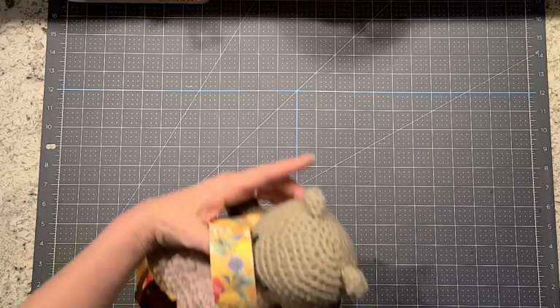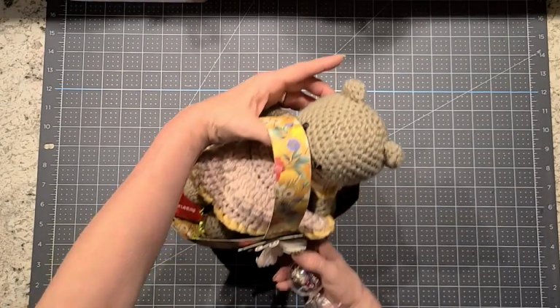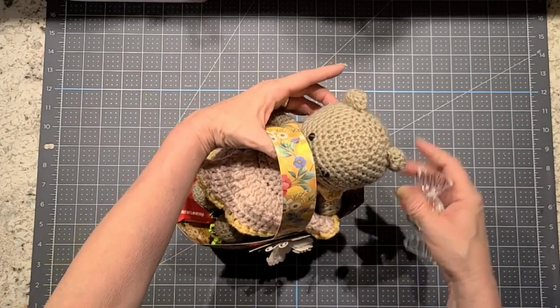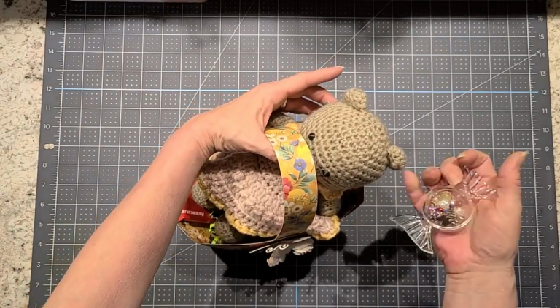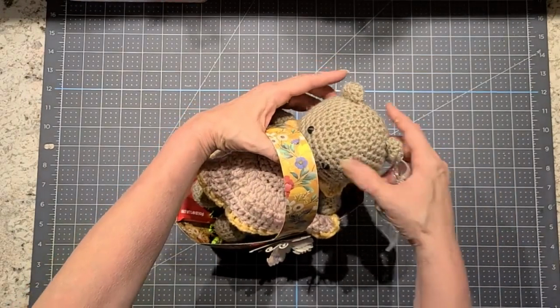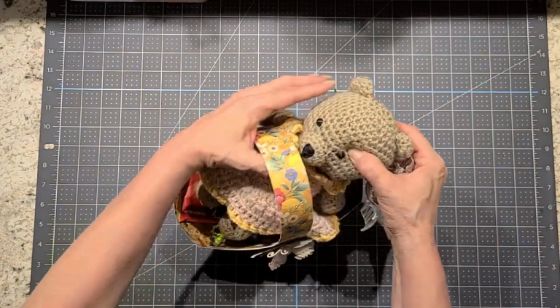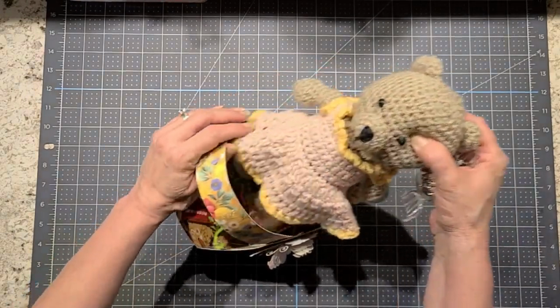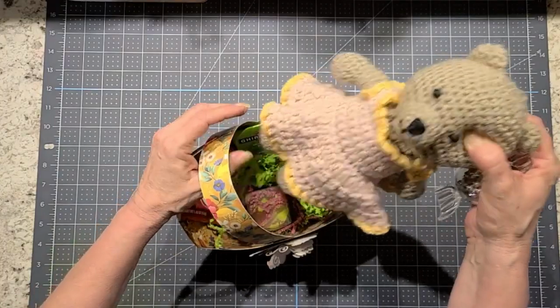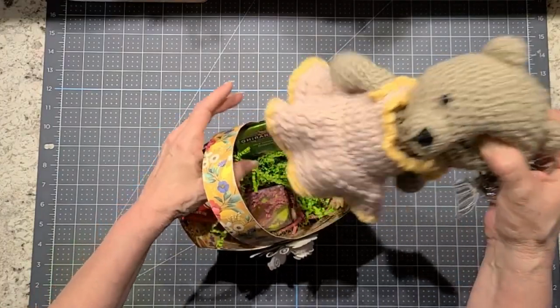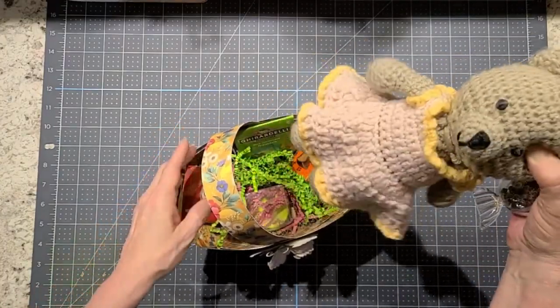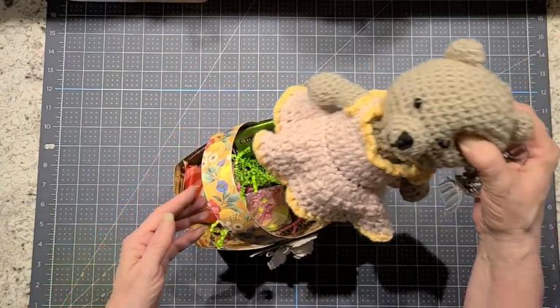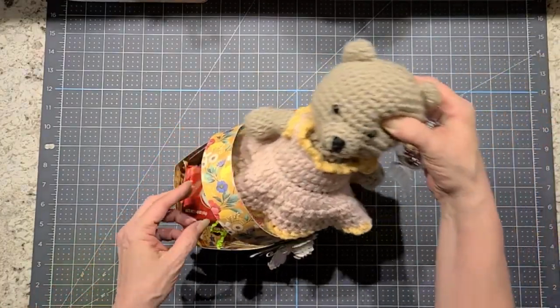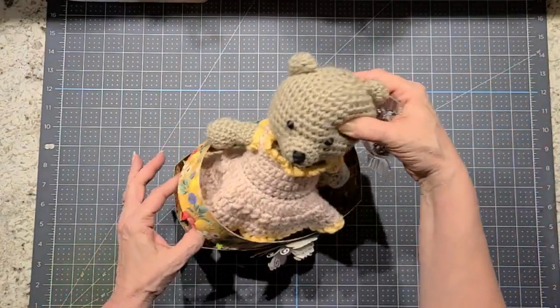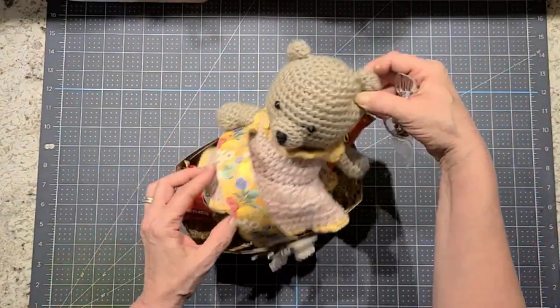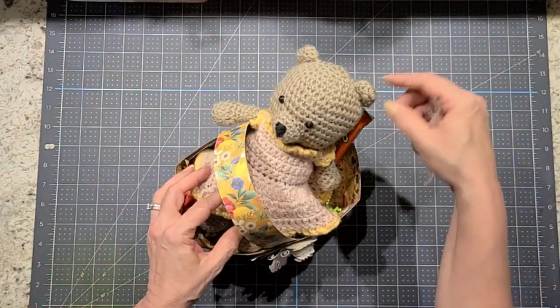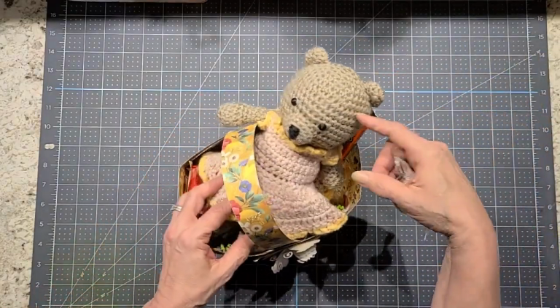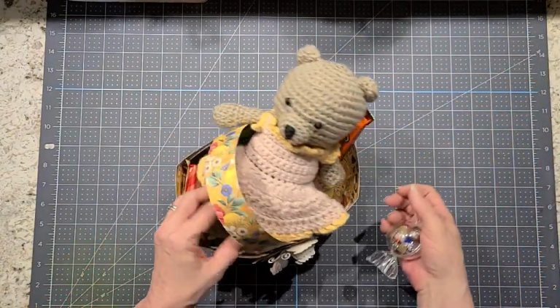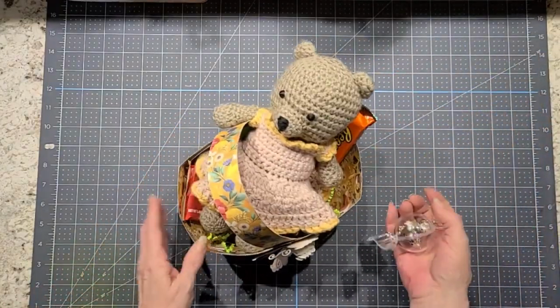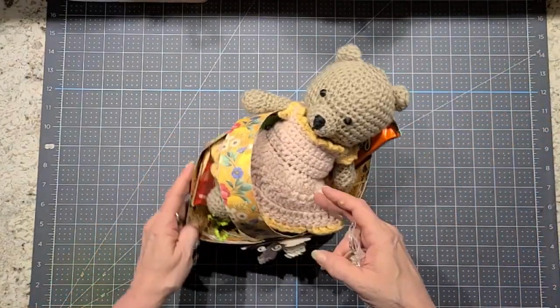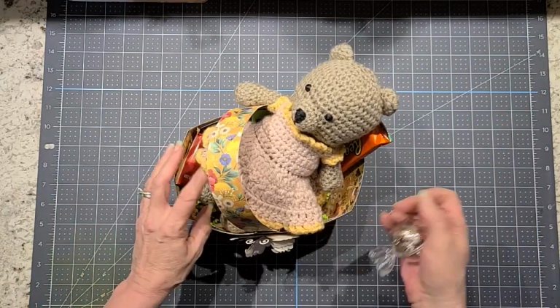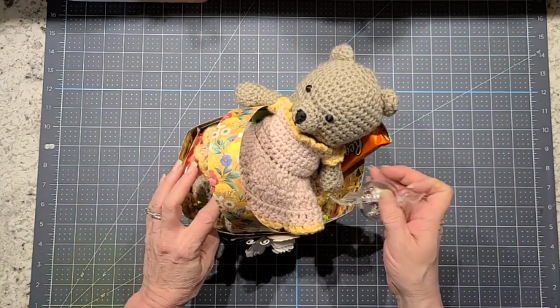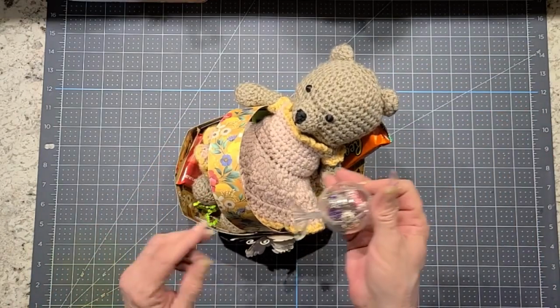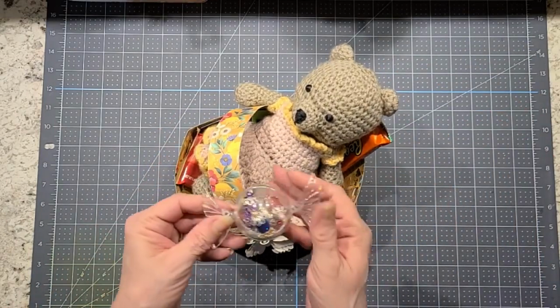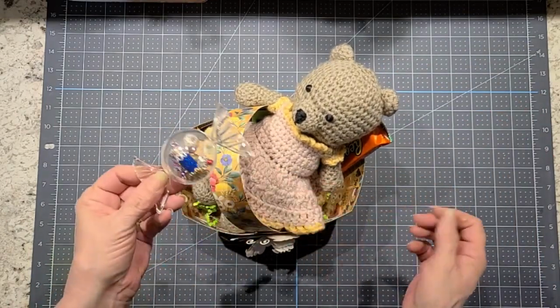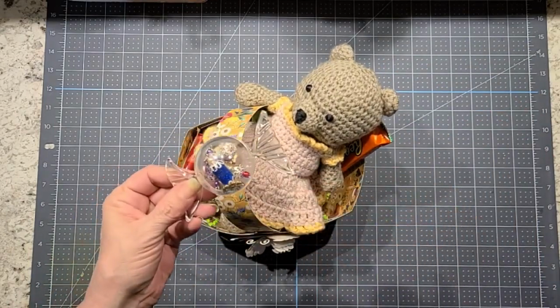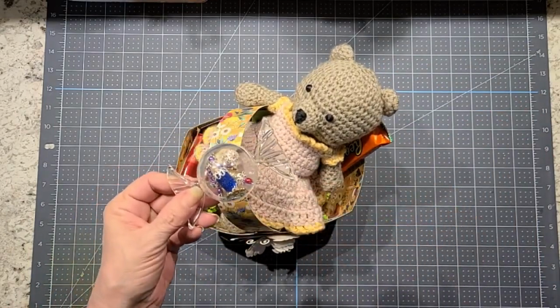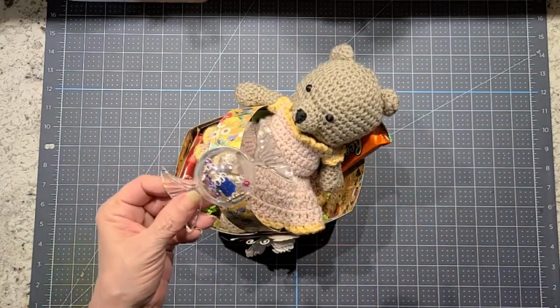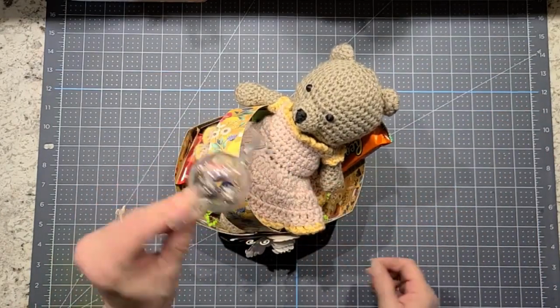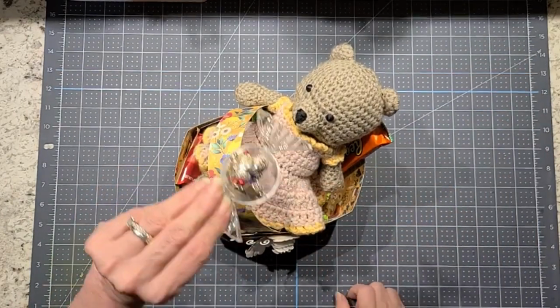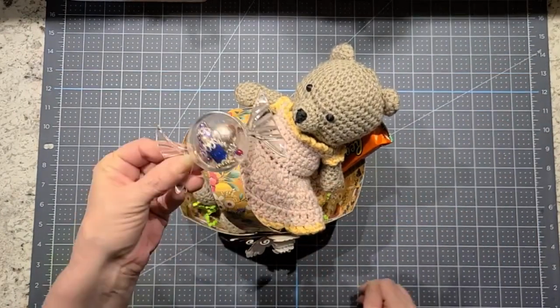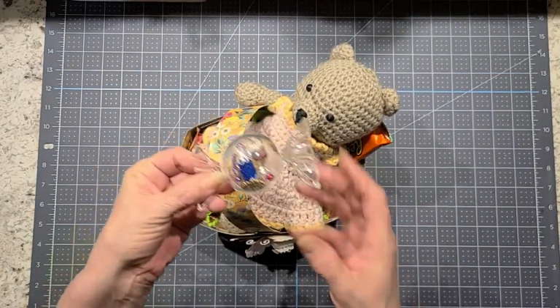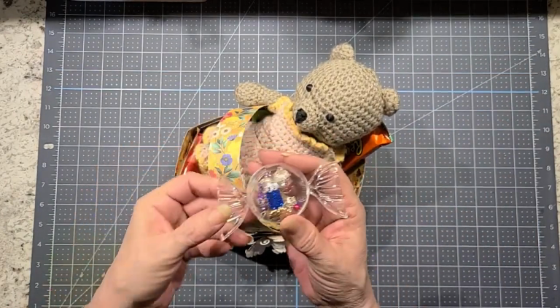I won't see her for Easter, so I just made her up this little Easter basket. And I crocheted her this little teddy bear. Then I made some little beads.